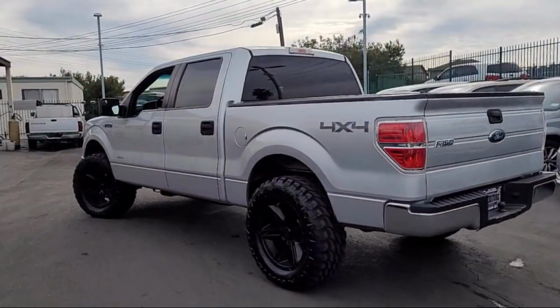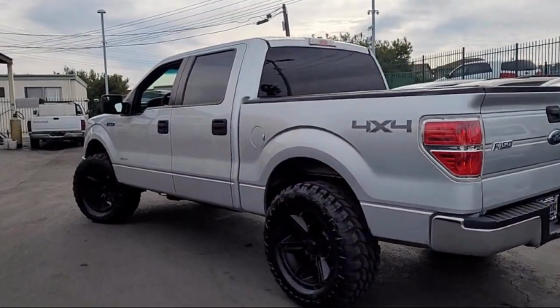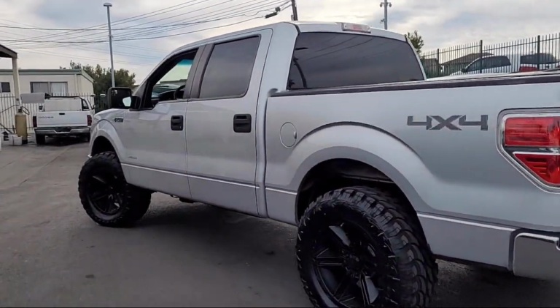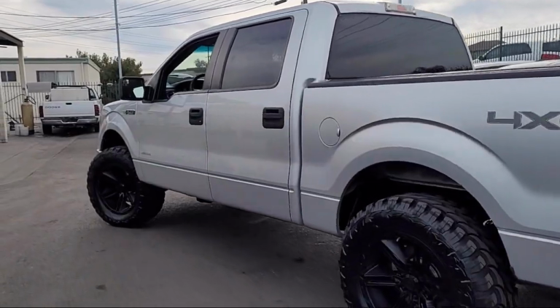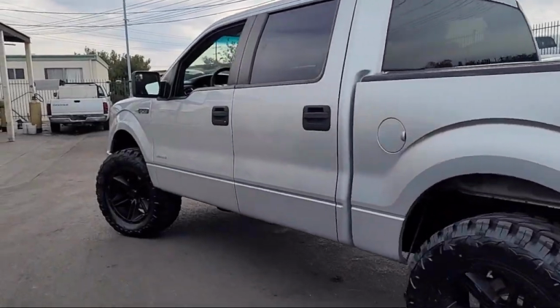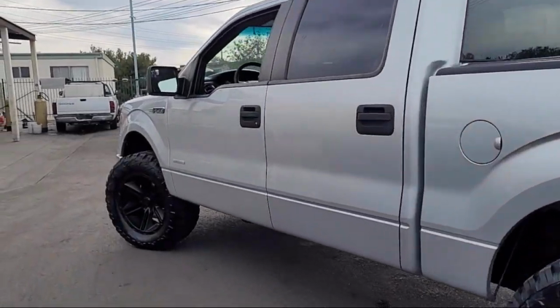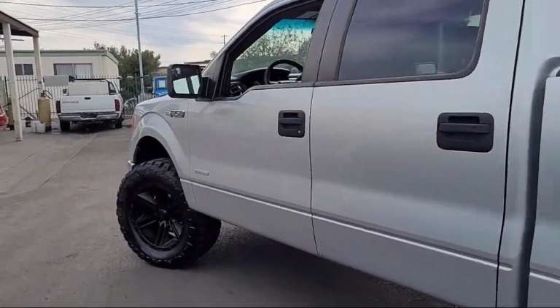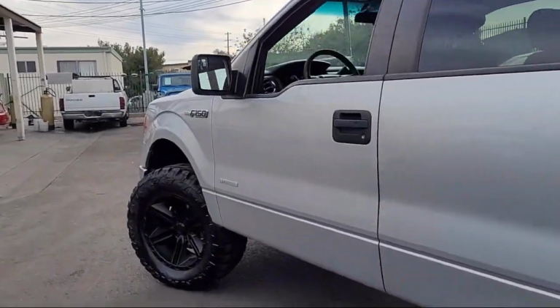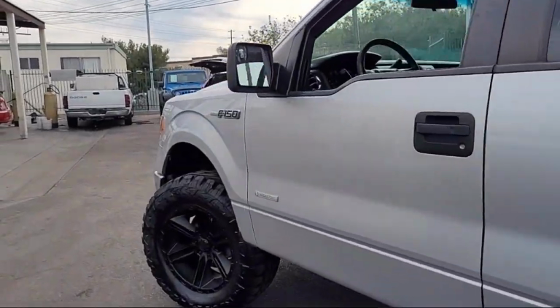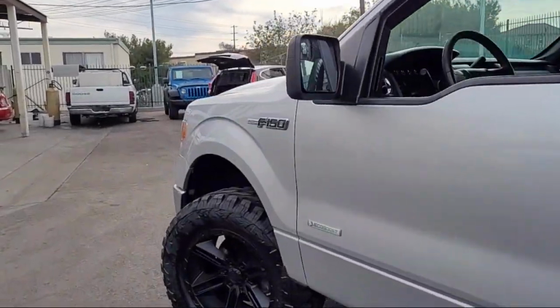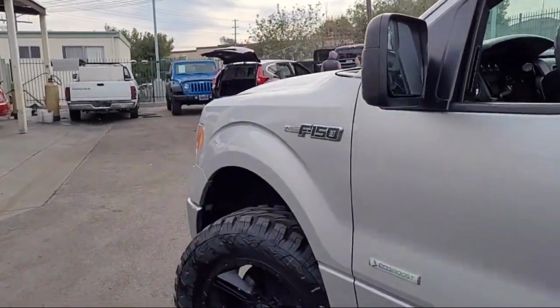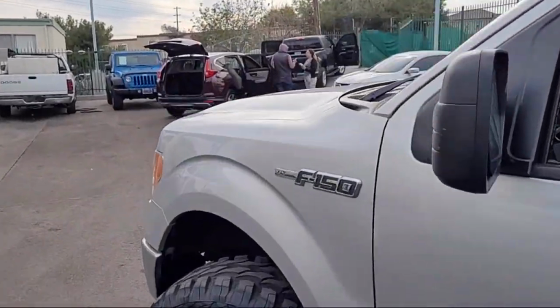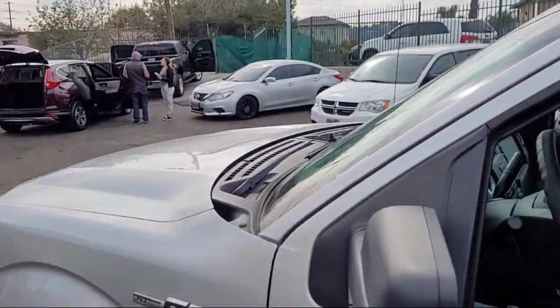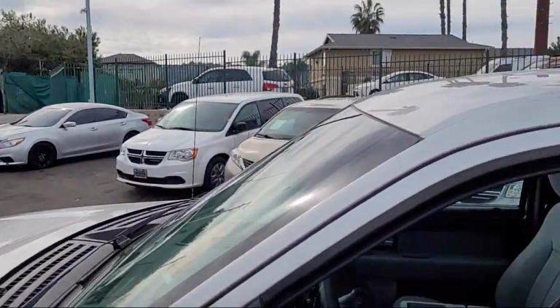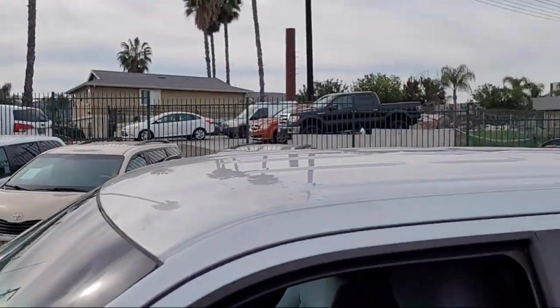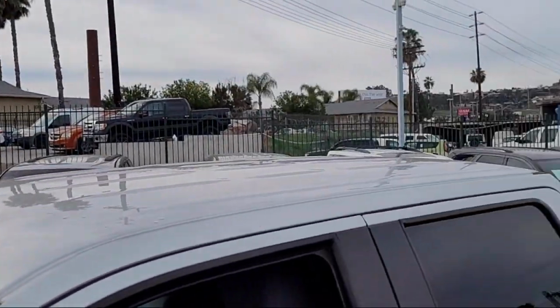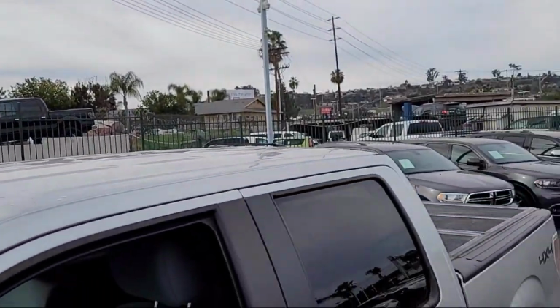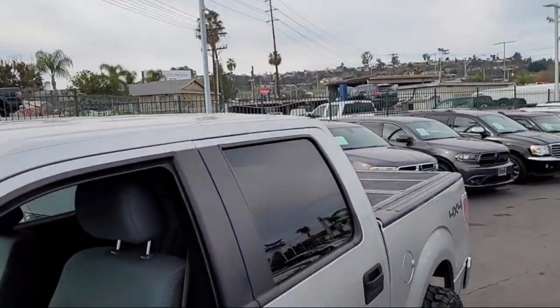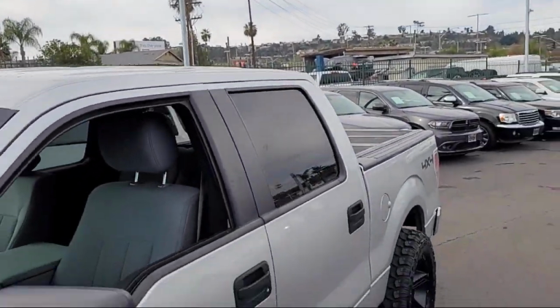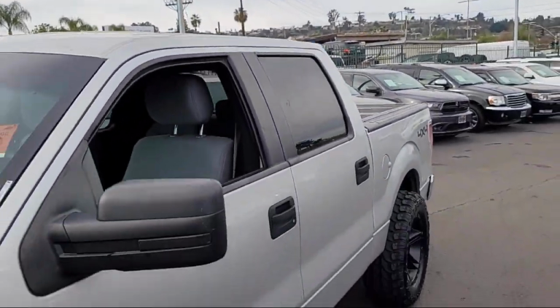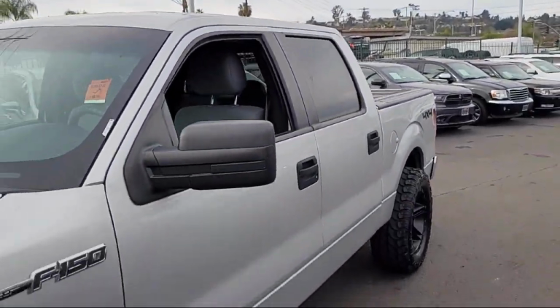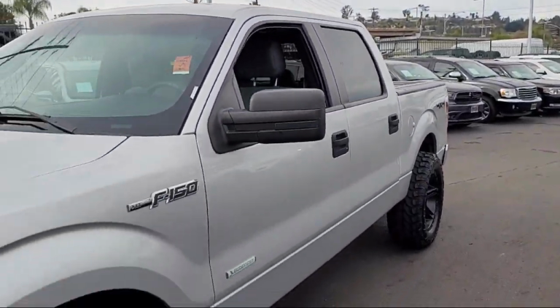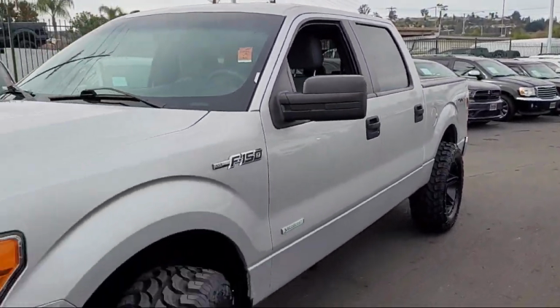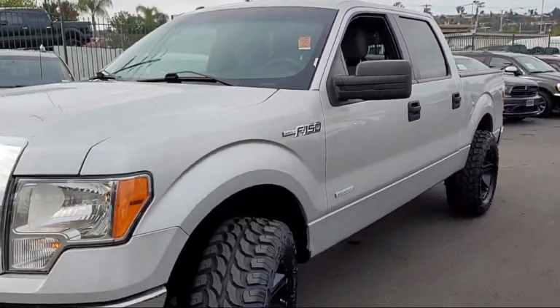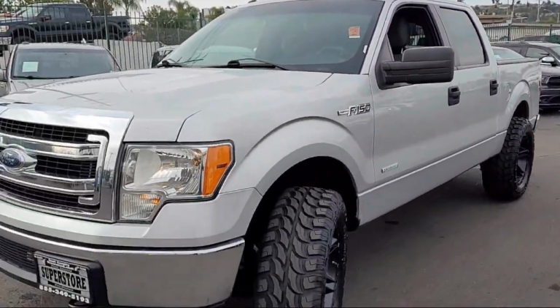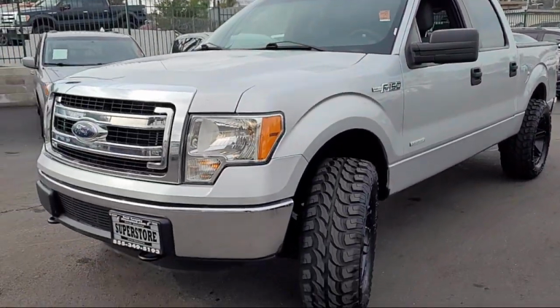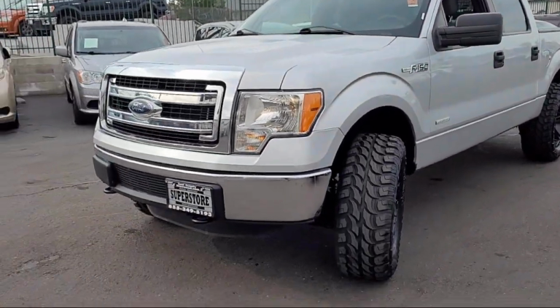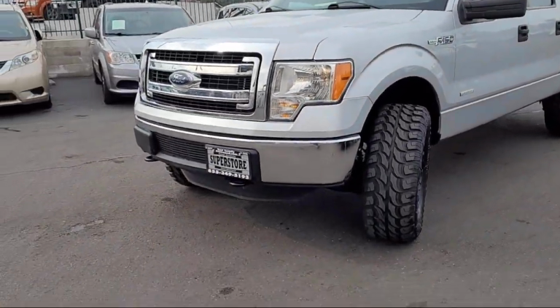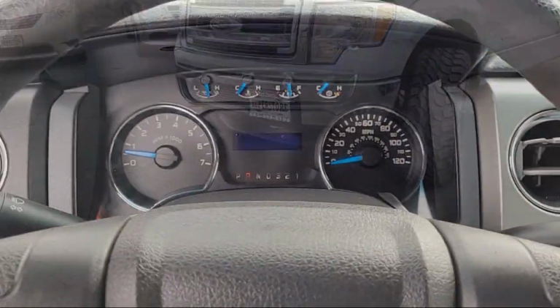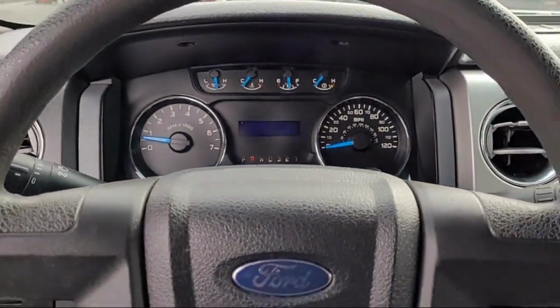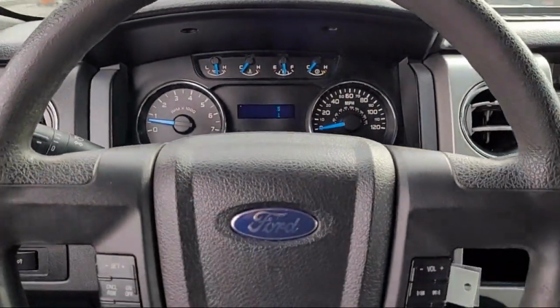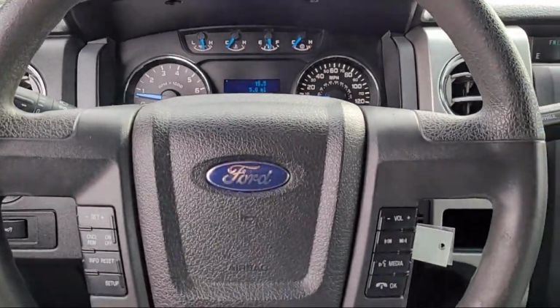and comes equipped with chrome bumpers, fully automatic headlights, dual front side impact airbags, split fold-down rear seat, keyless entry, and alloy wheels,